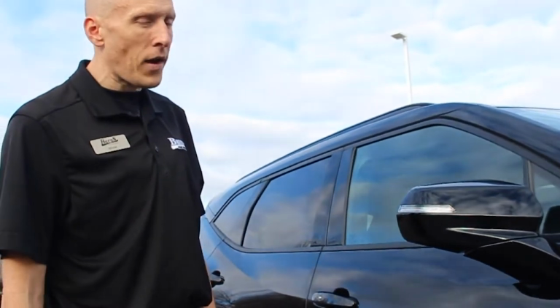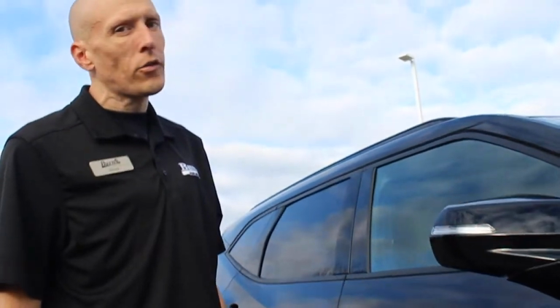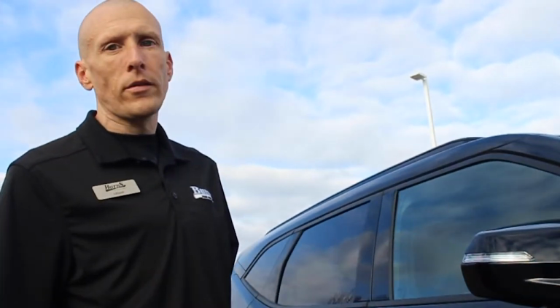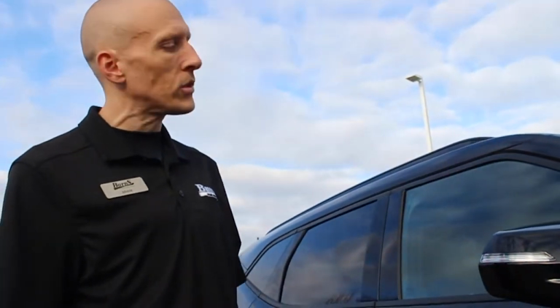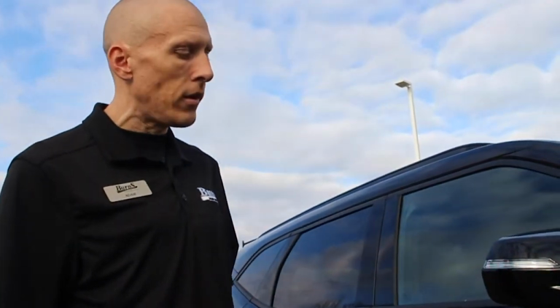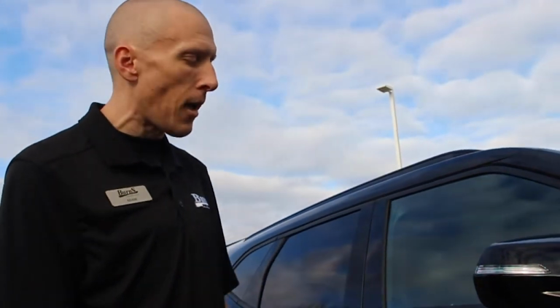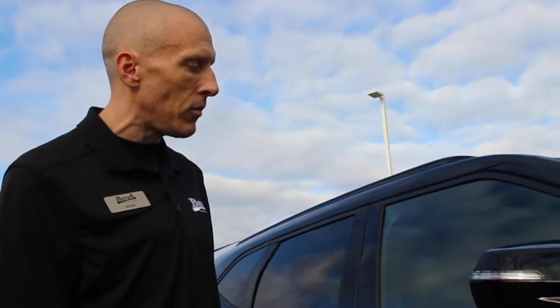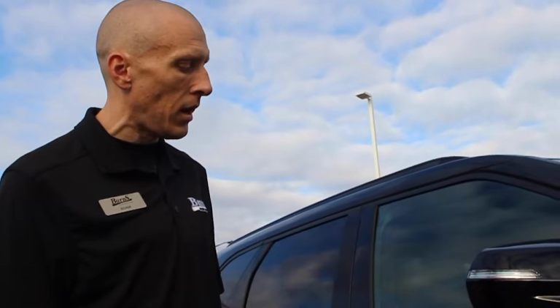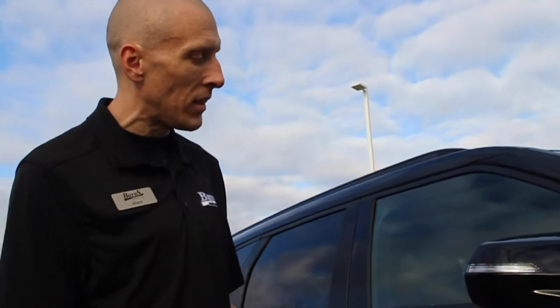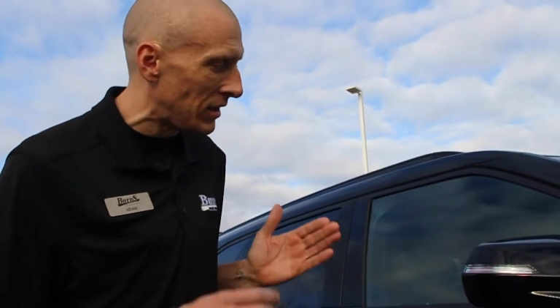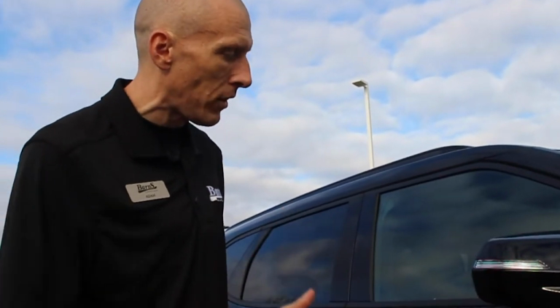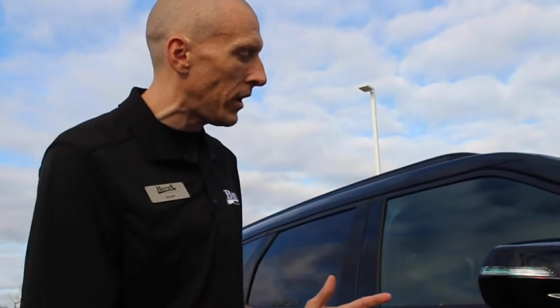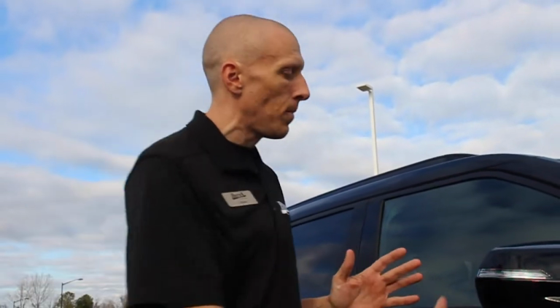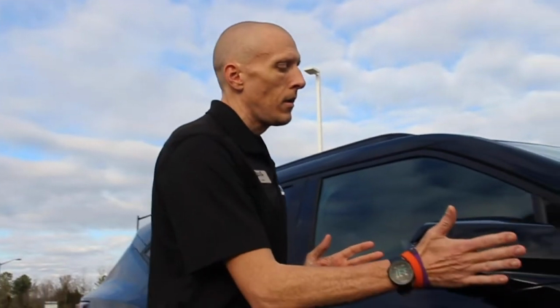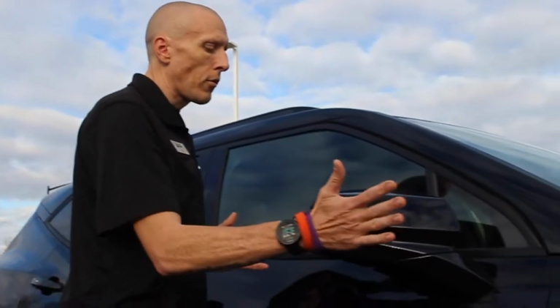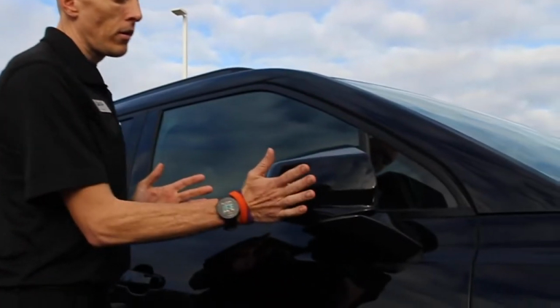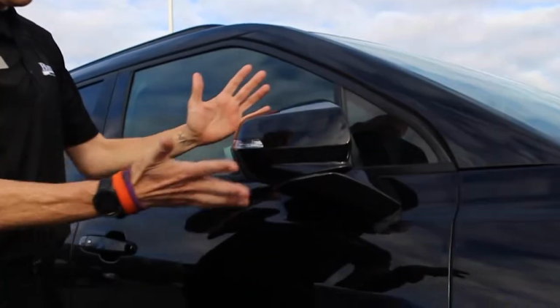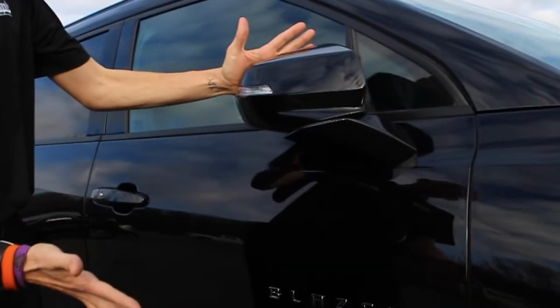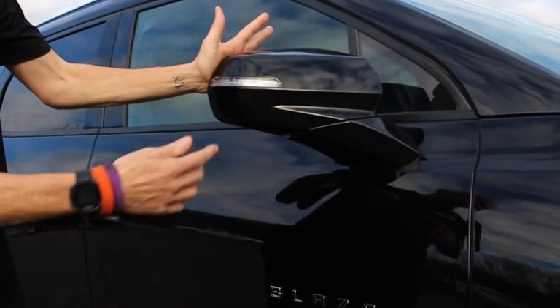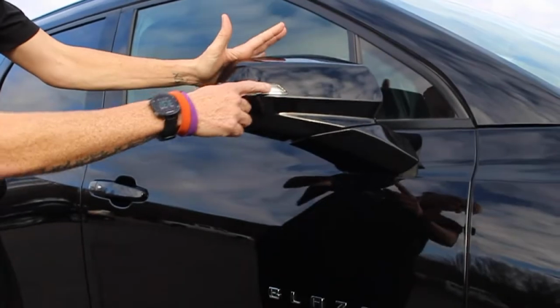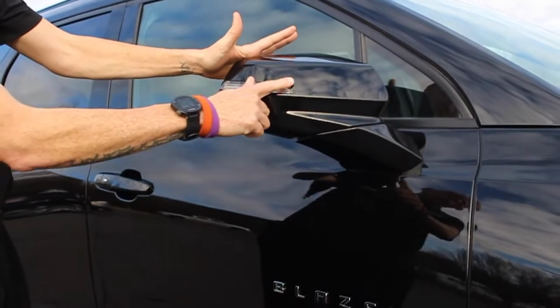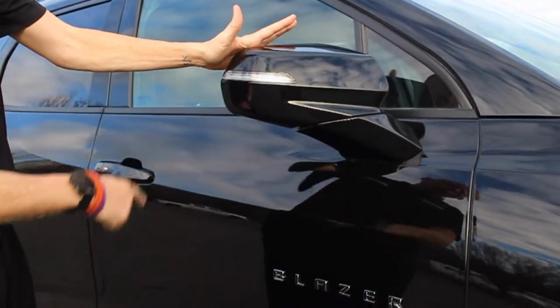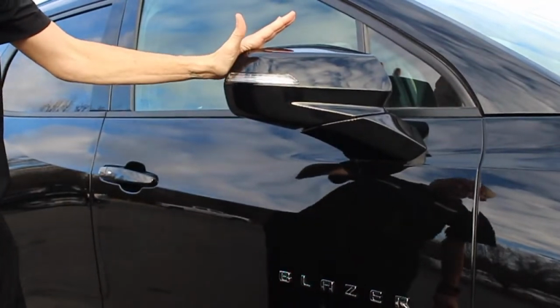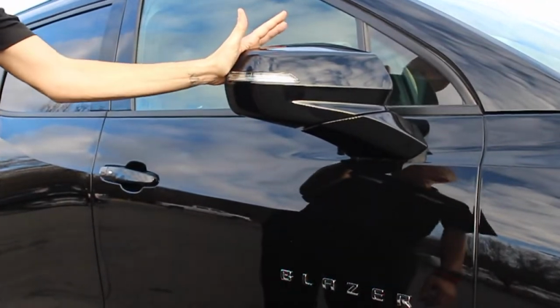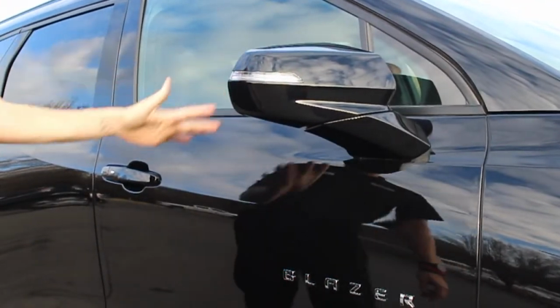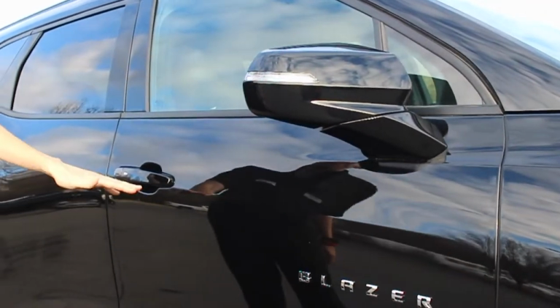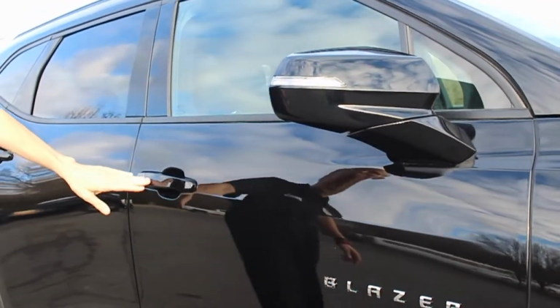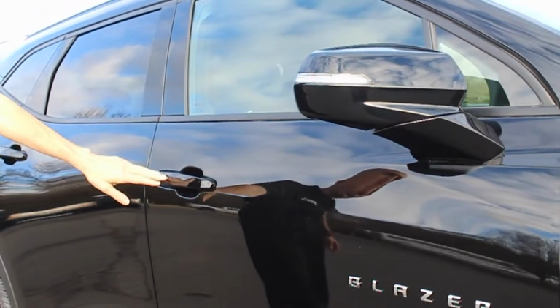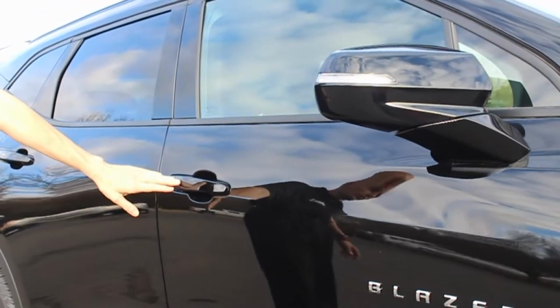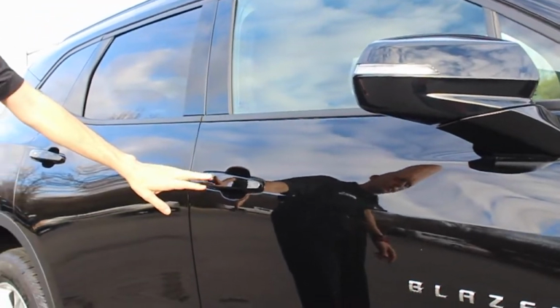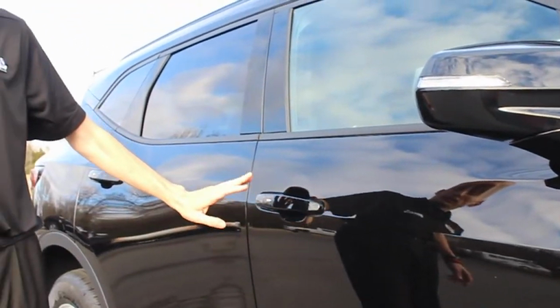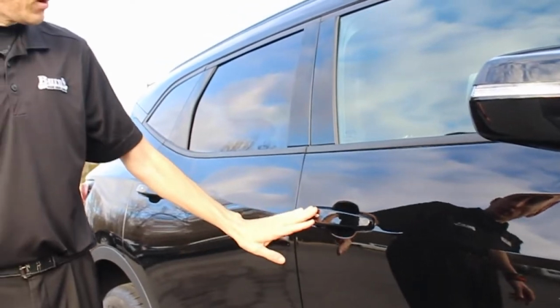If I call it a Trailblazer, I'm sorry — it's going to happen, I'm used to saying it, but this is the Chevrolet Blazer. Breakaway mirrors as always, along with the turn signals in the mirror. Keyless proximity entry is still here.